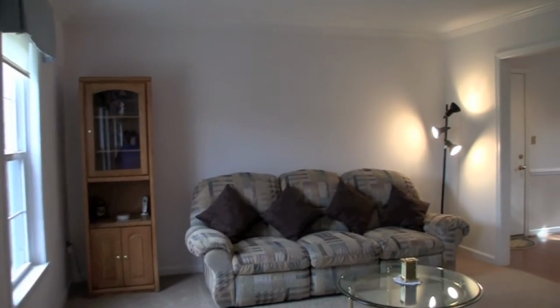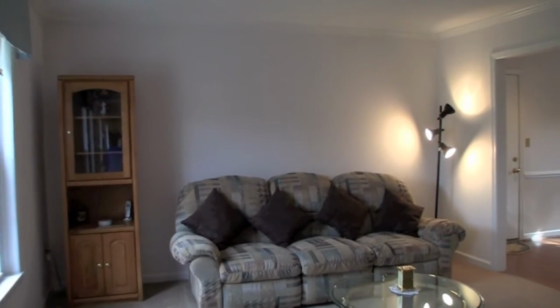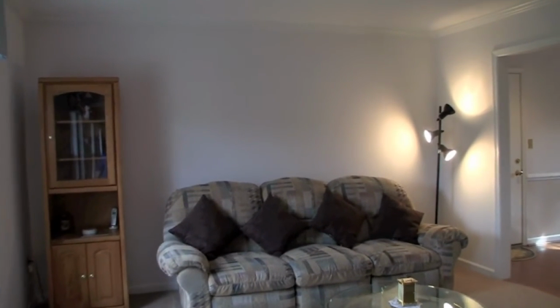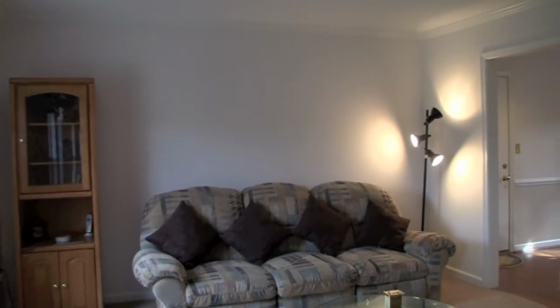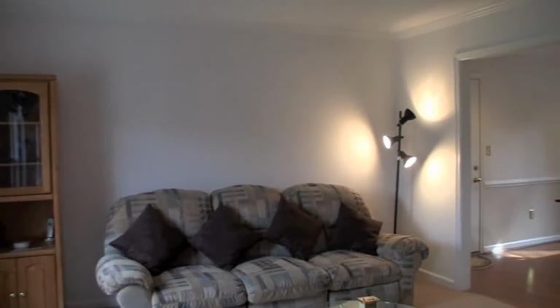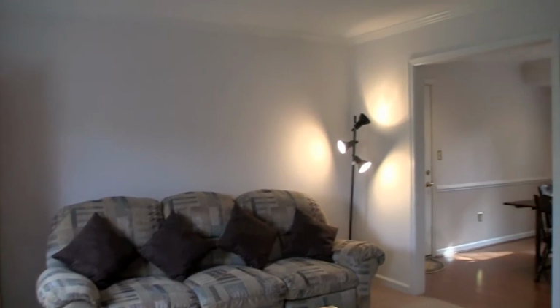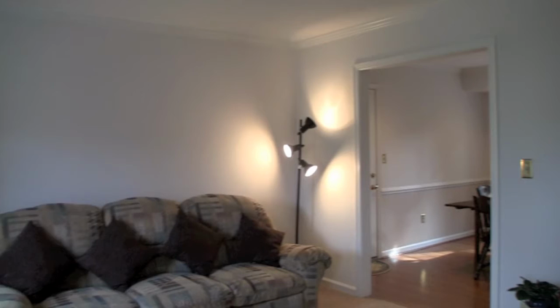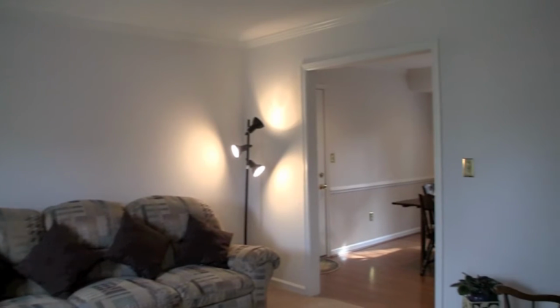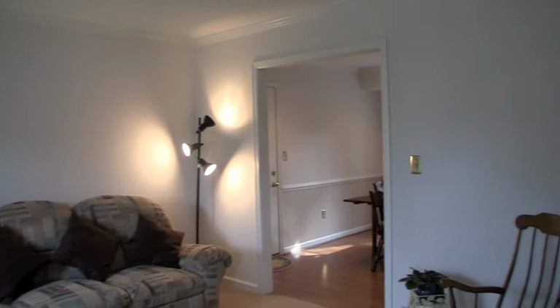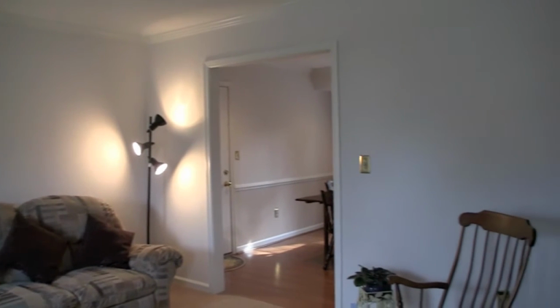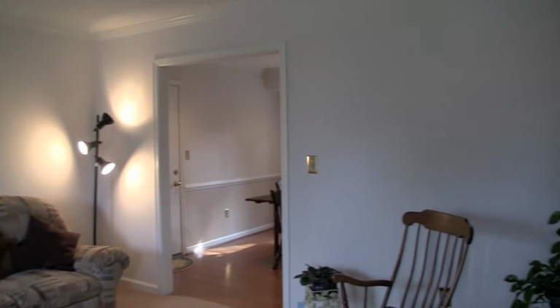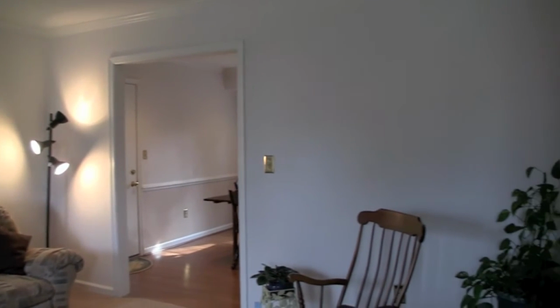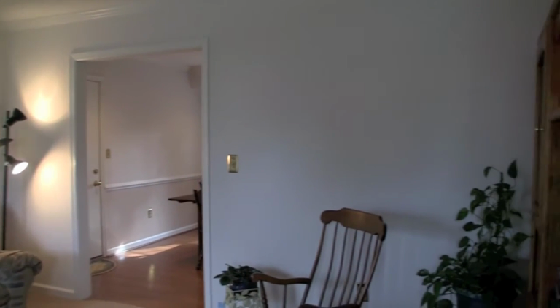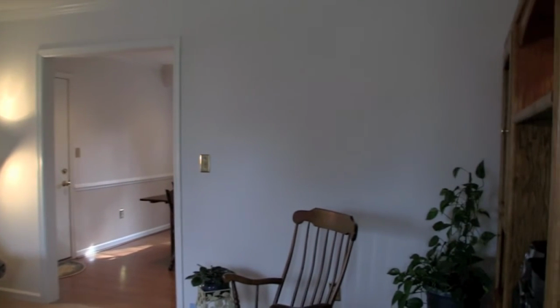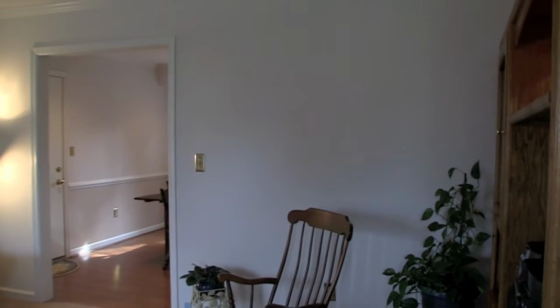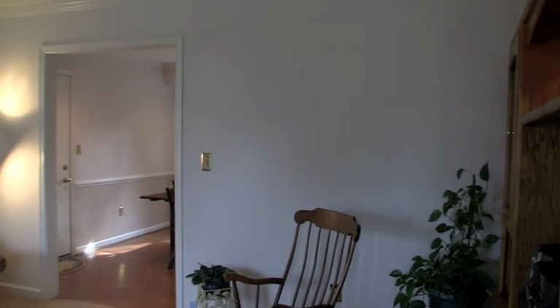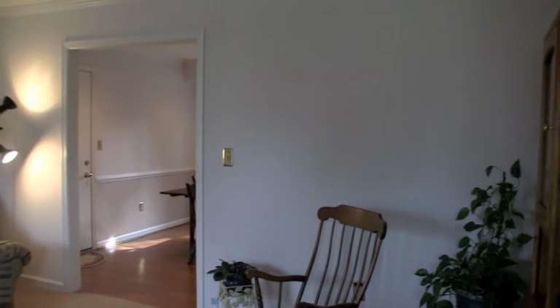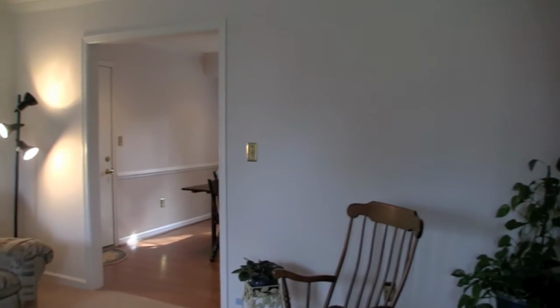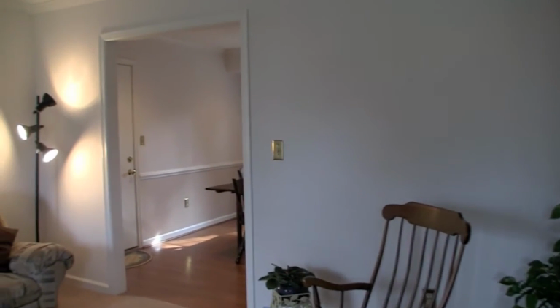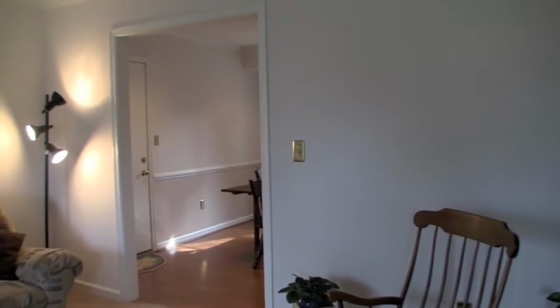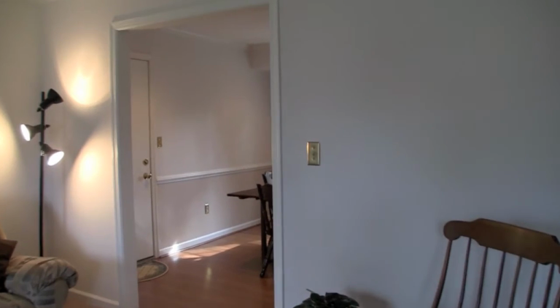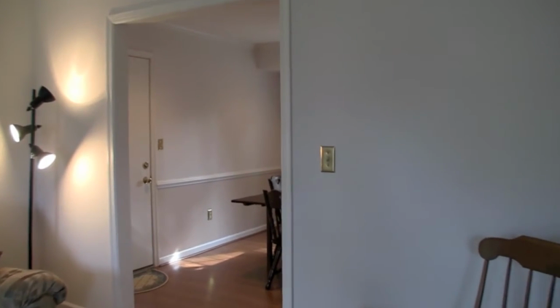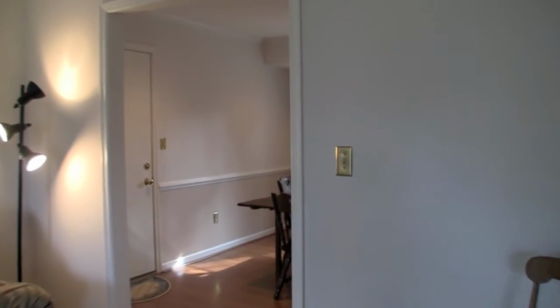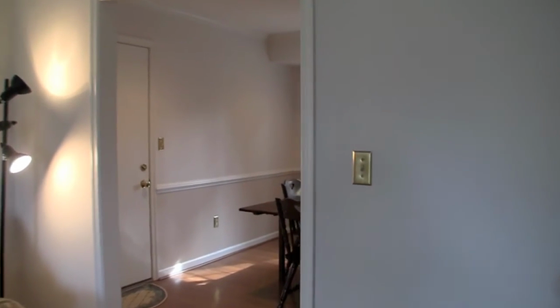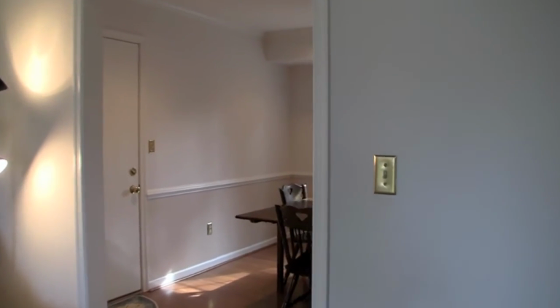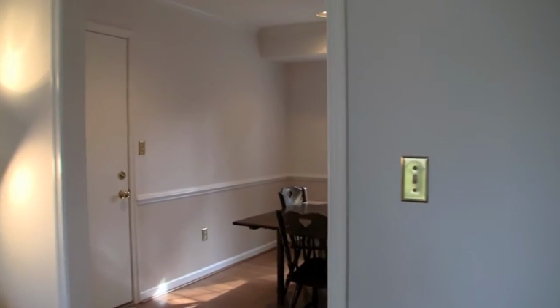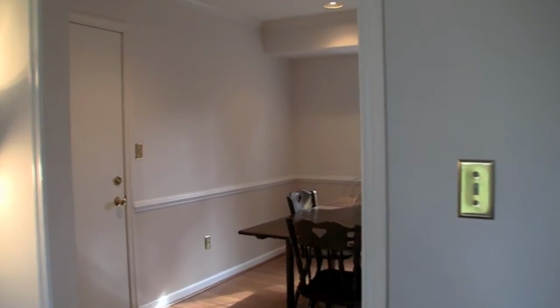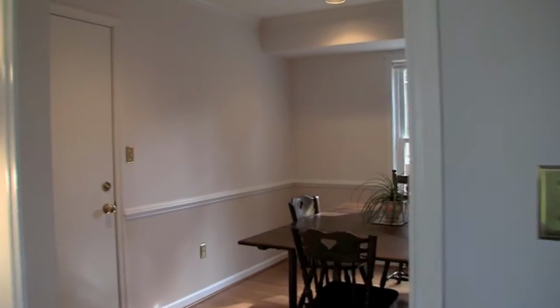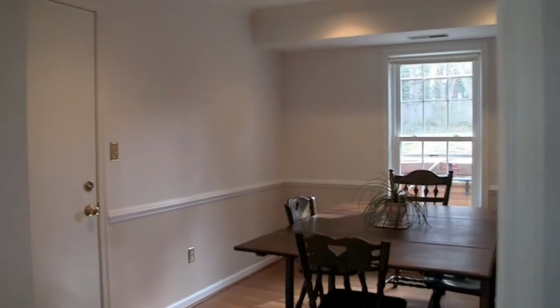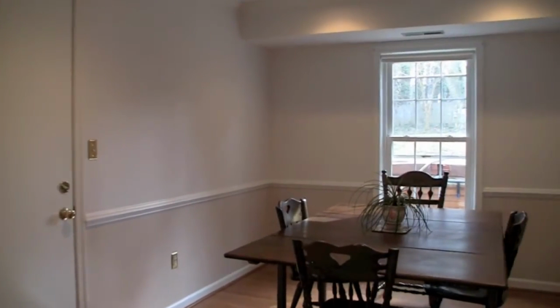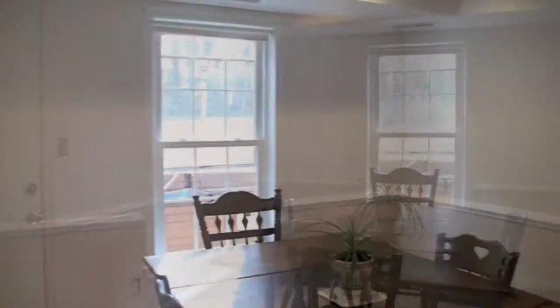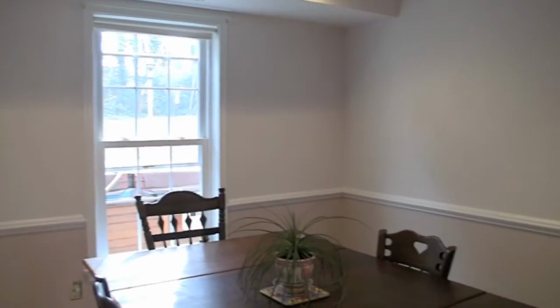The entry level has not one but two carpeted living areas, giving you great flexibility. Both have crown molding and get terrific light from large windows. One of them has a wood-burning fireplace.